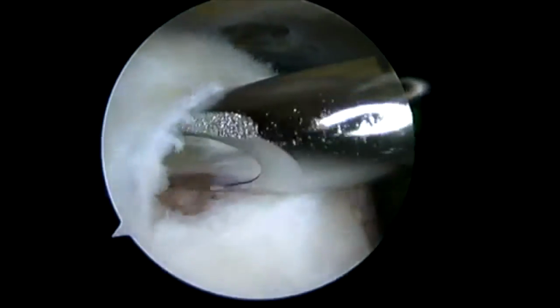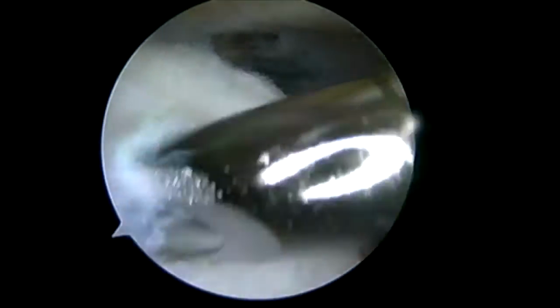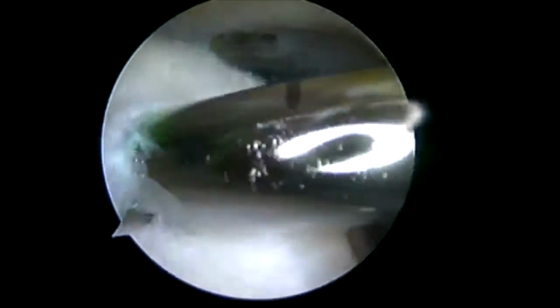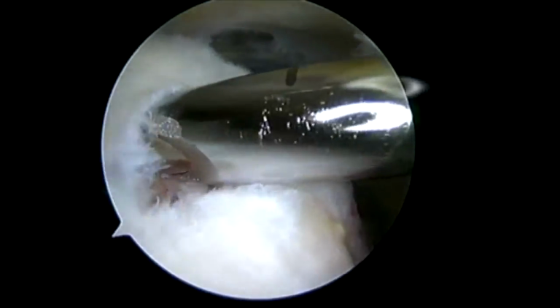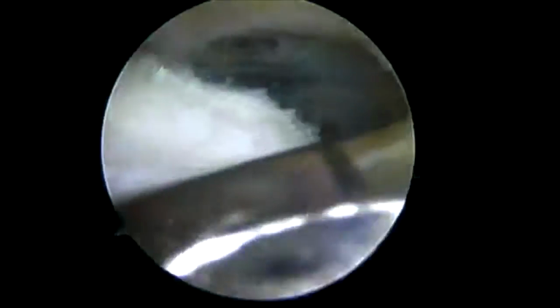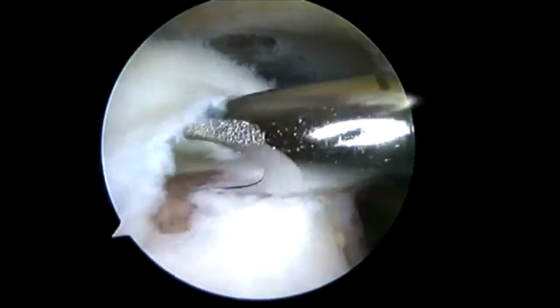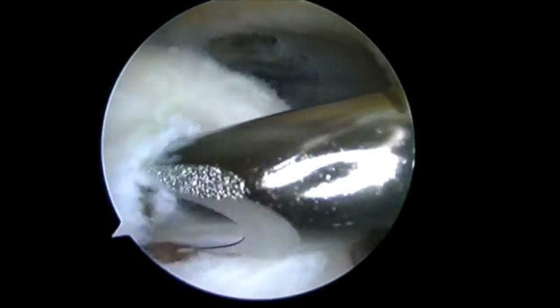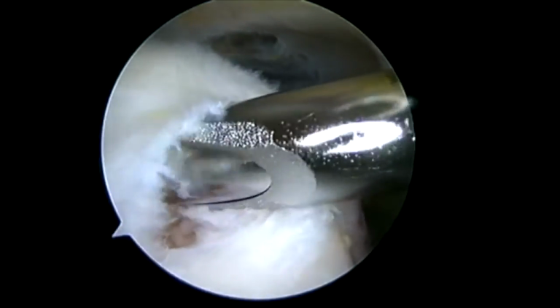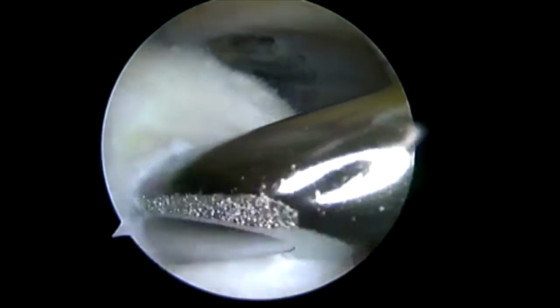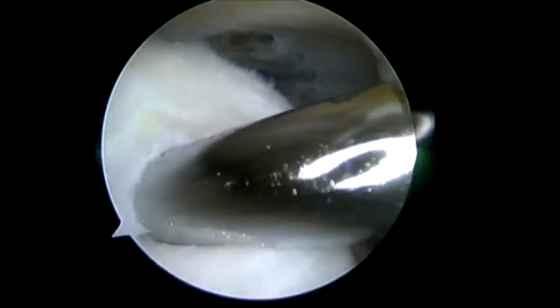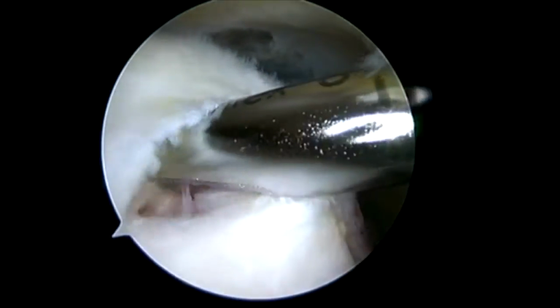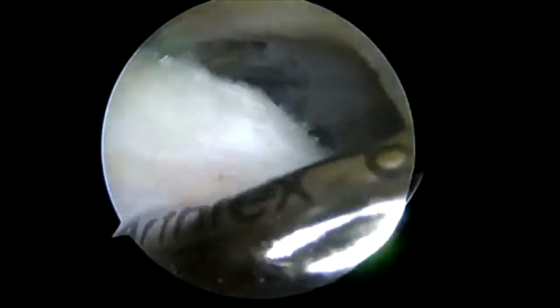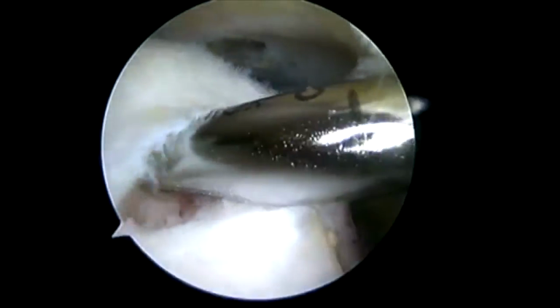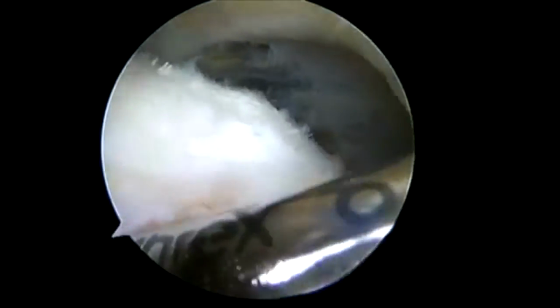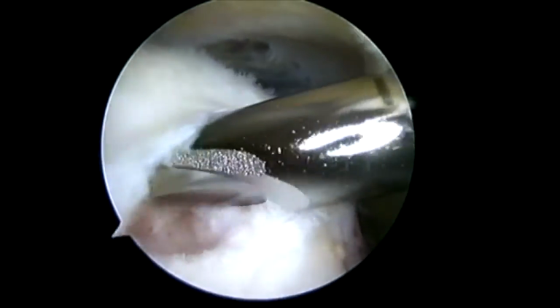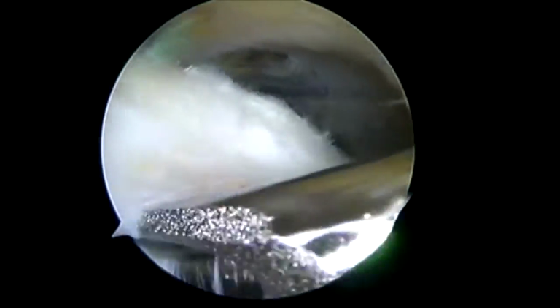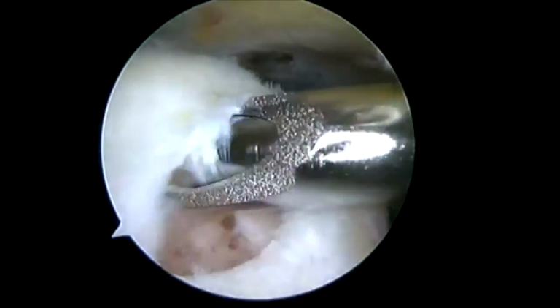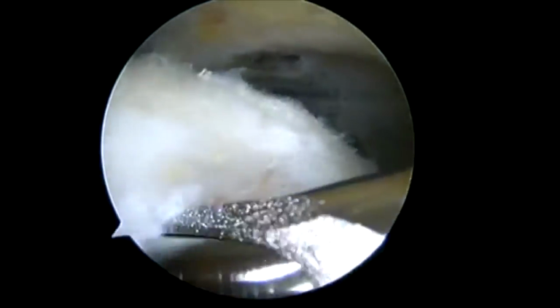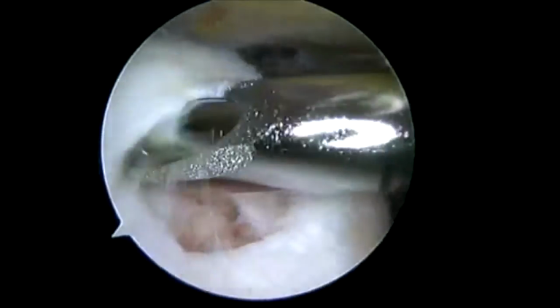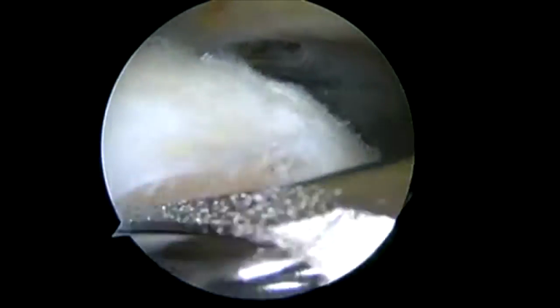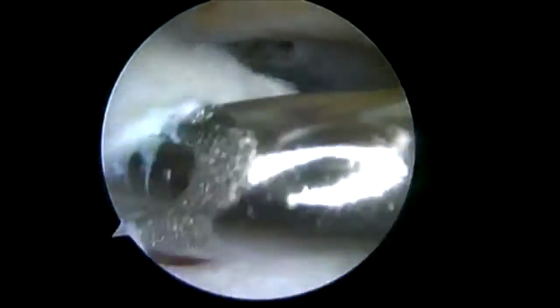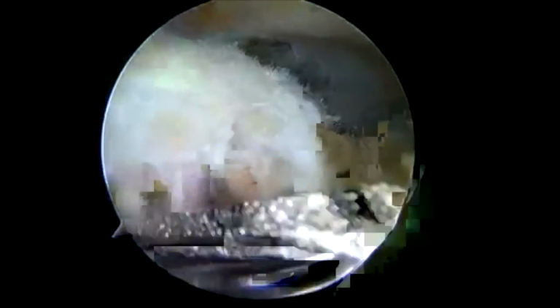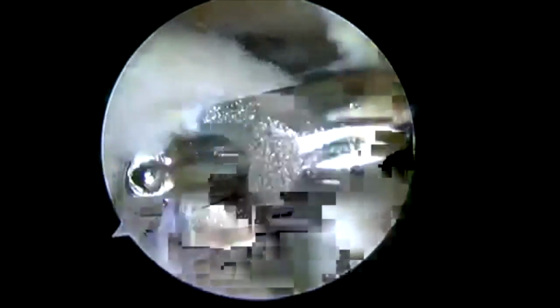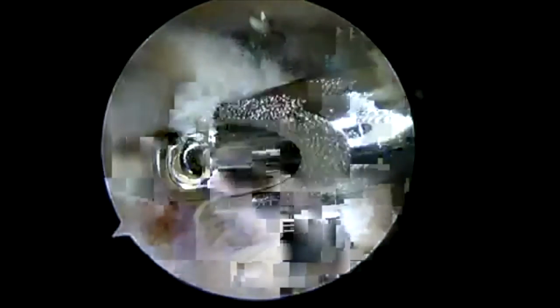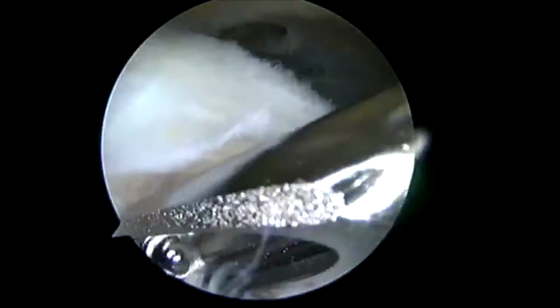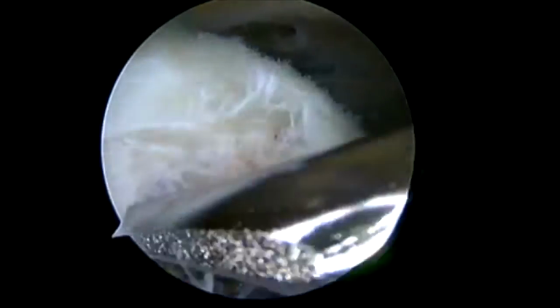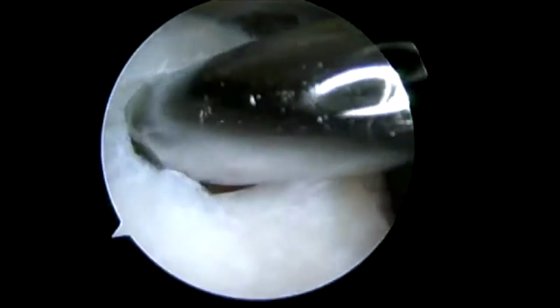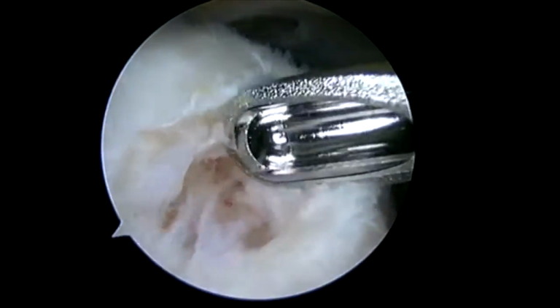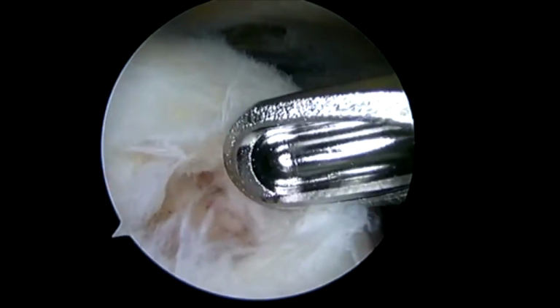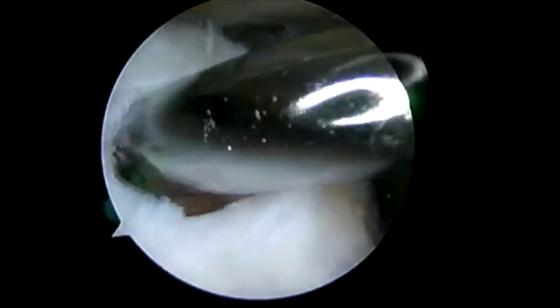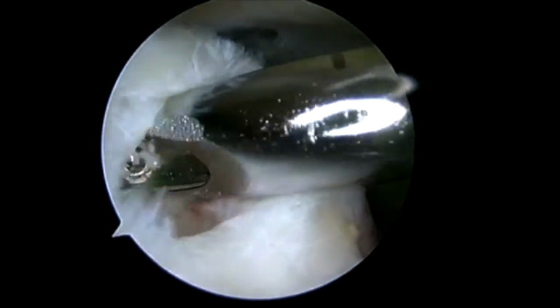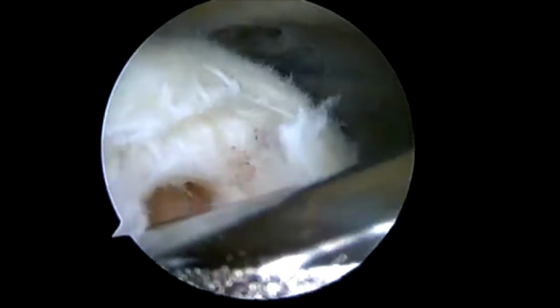In this case, this patient has a tear of the supraspinatus tendon. We can see that the tendon, however, has a much greater tear than was demonstrated on MRI. What we also know is that the patient has remarkably deficient tissue.